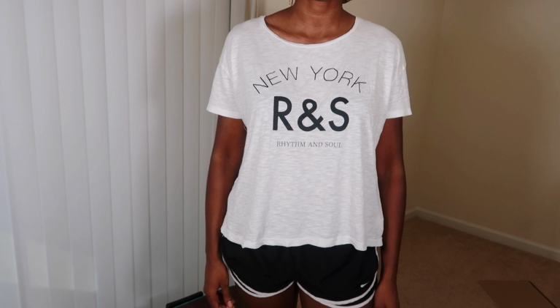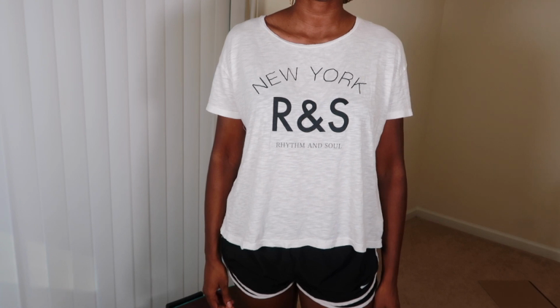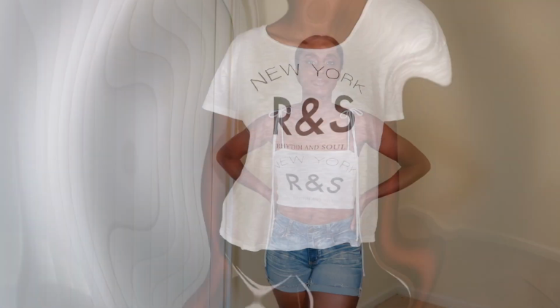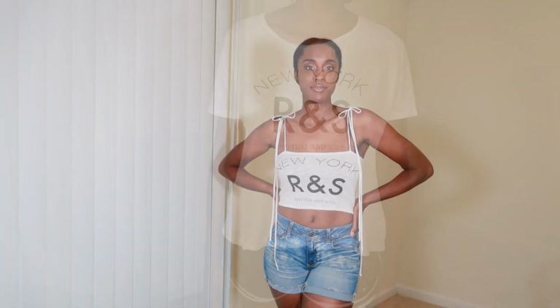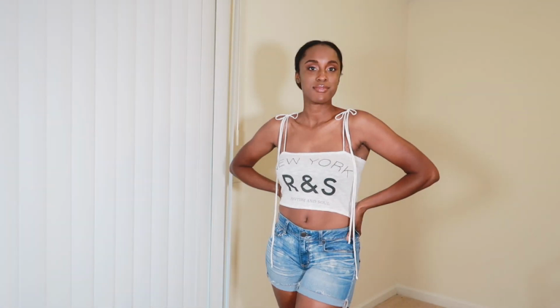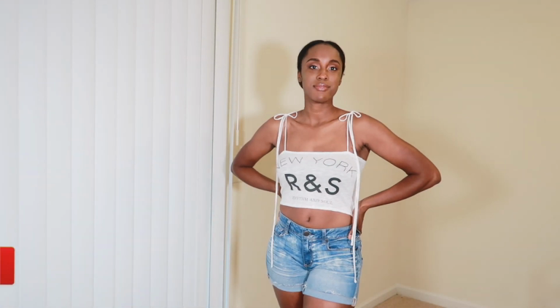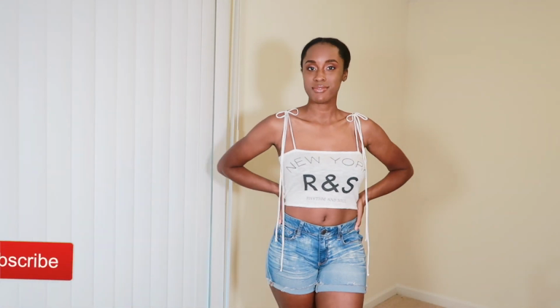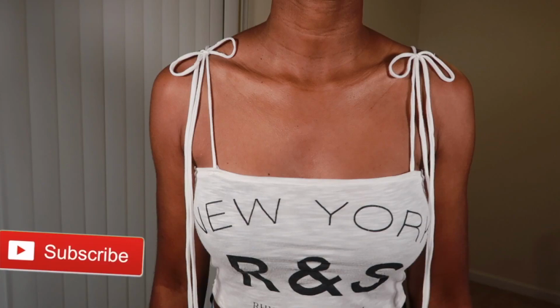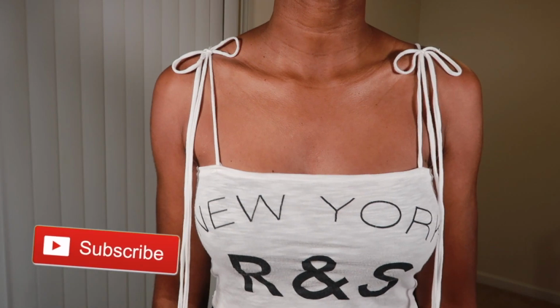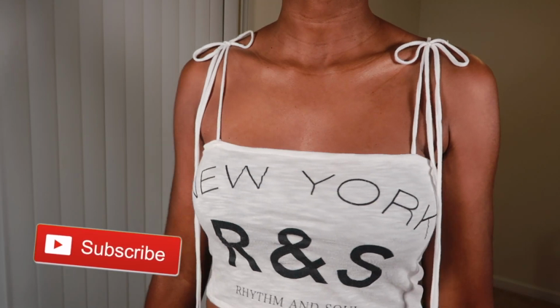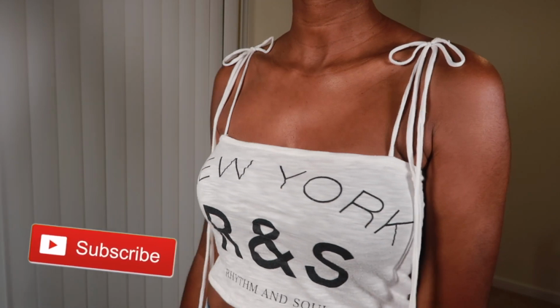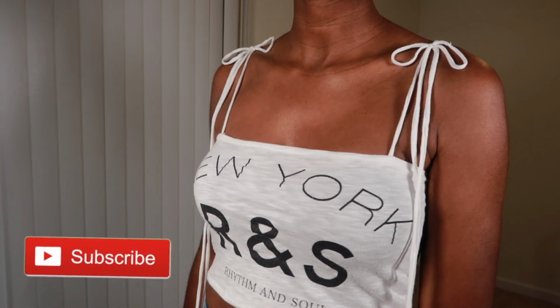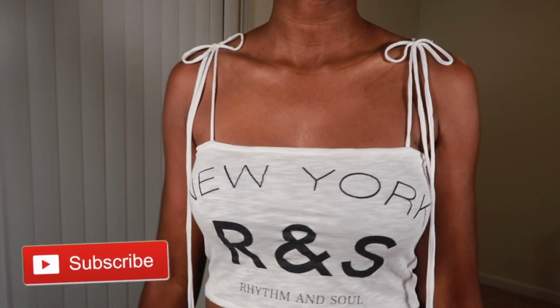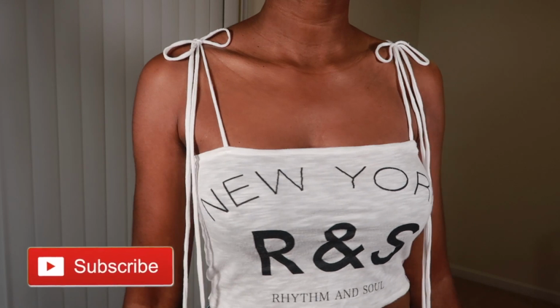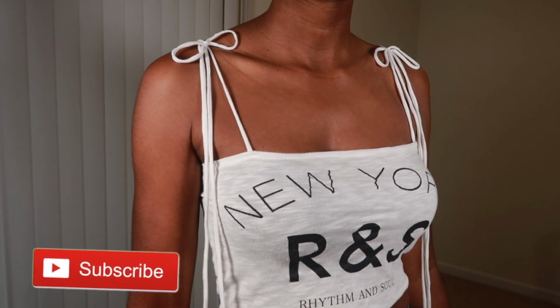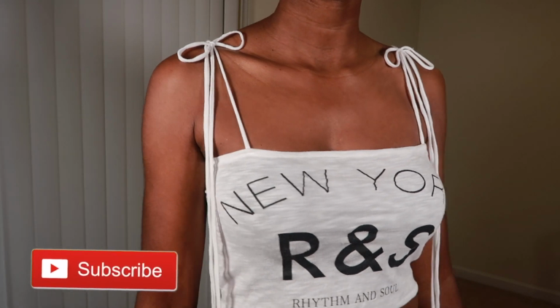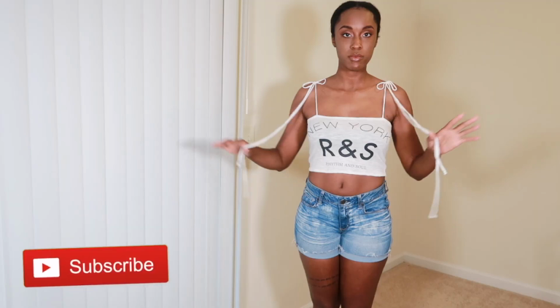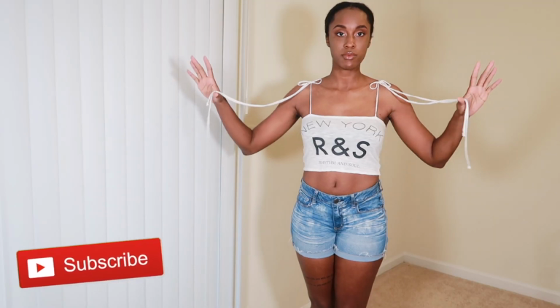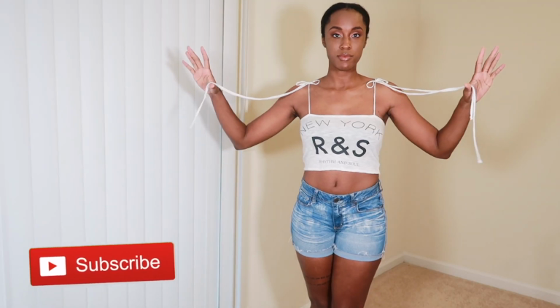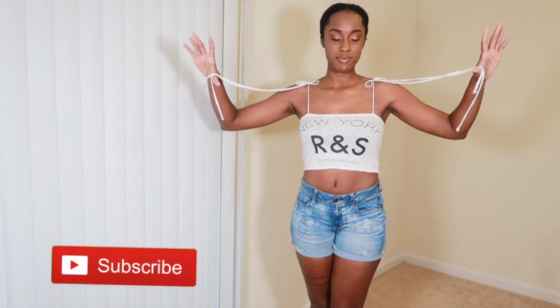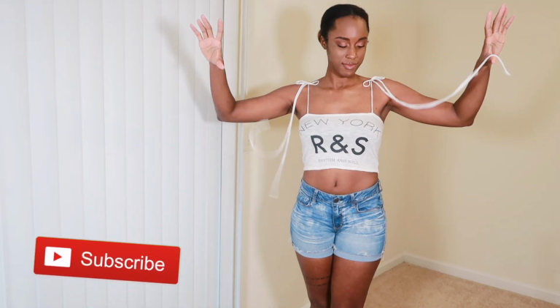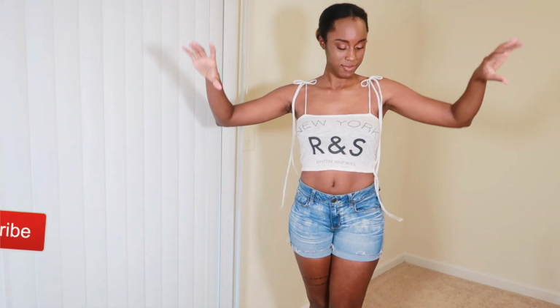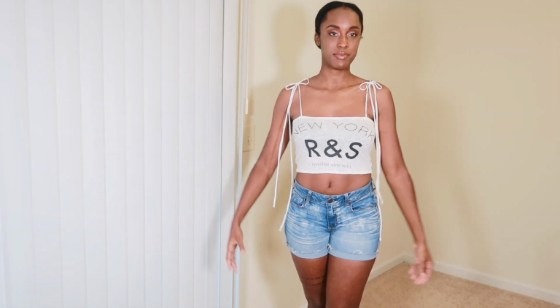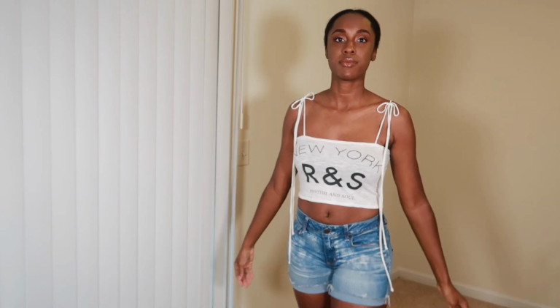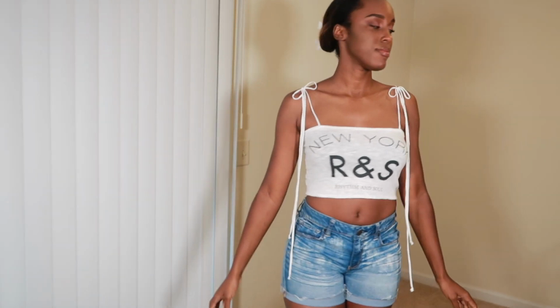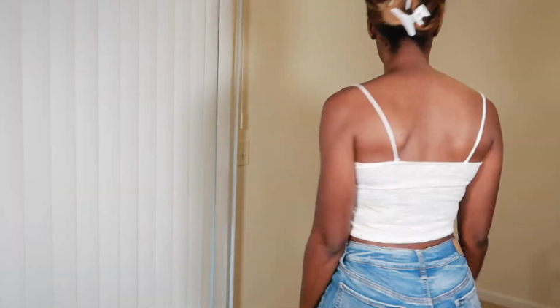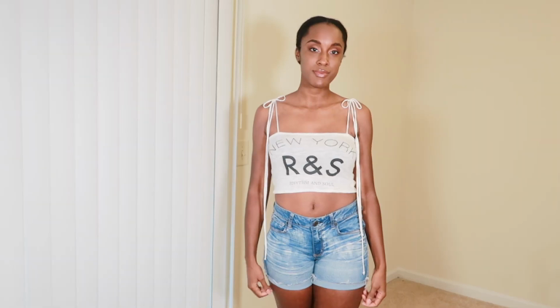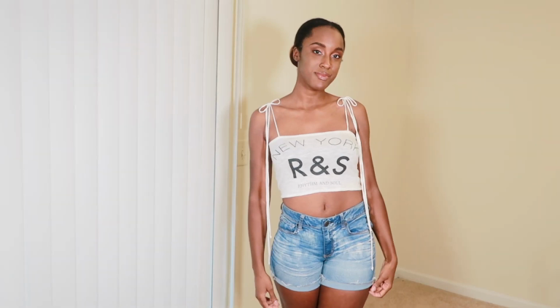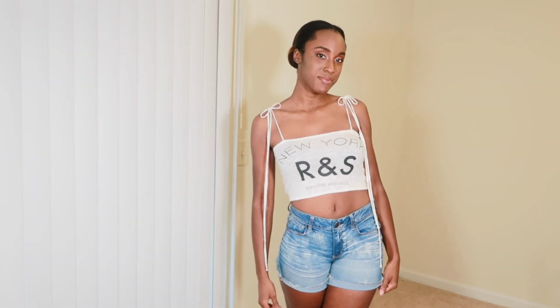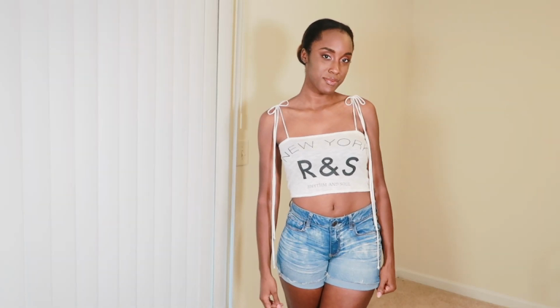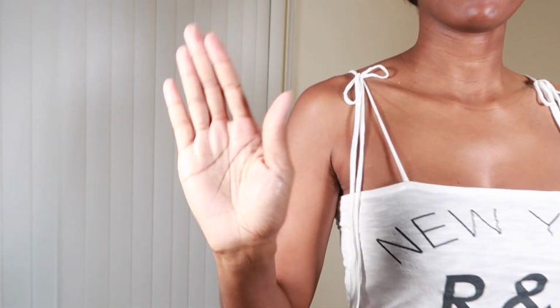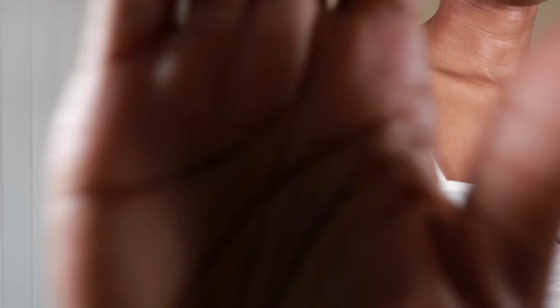So this is the final result and I love the straps on this shirt. Let me know down in the comments what you guys think, and if you like DIYs be sure to thumbs up this video and subscribe, and I will see you guys in the next video.